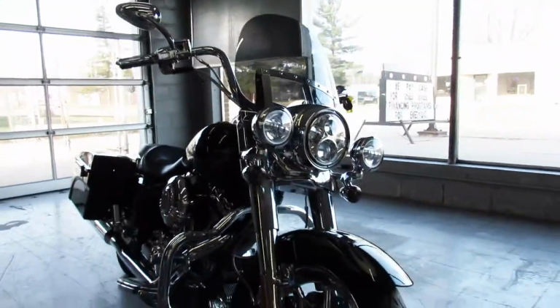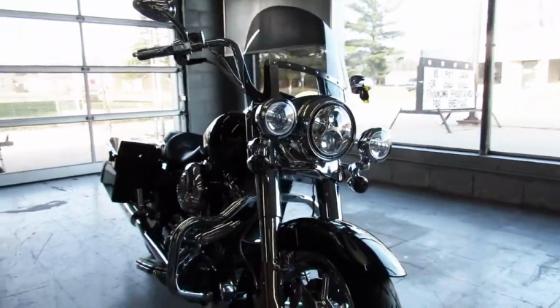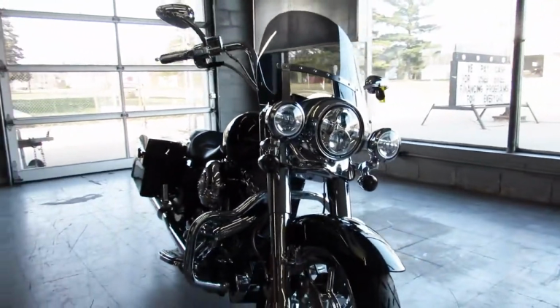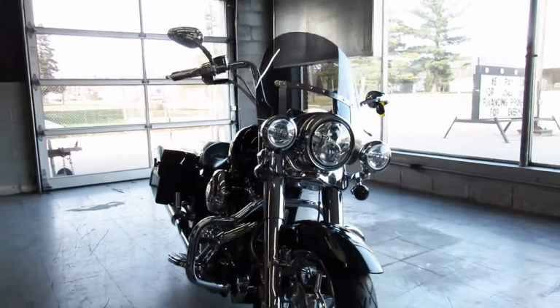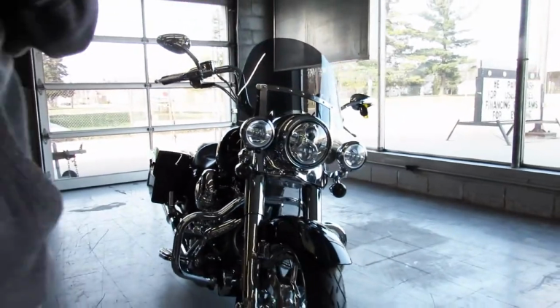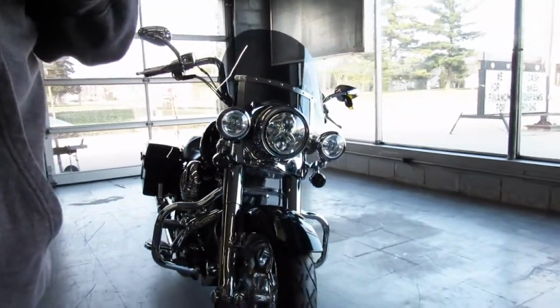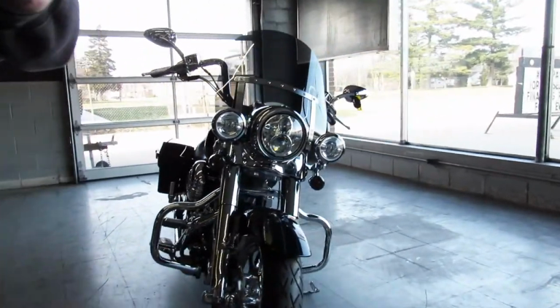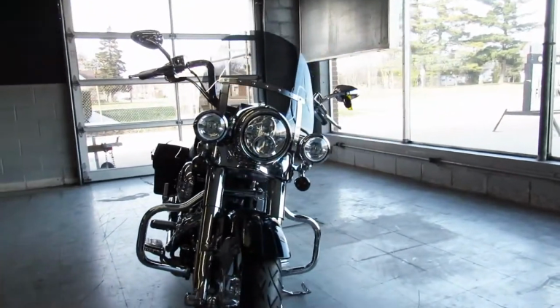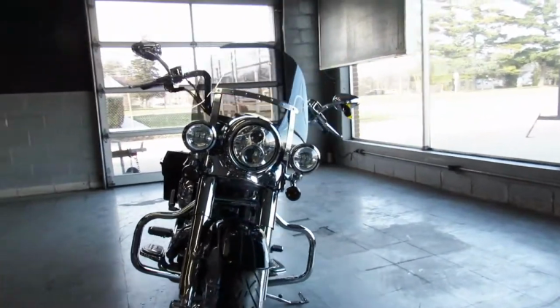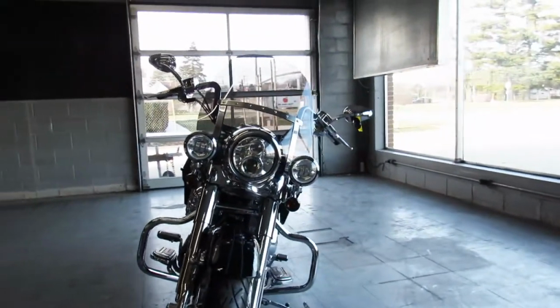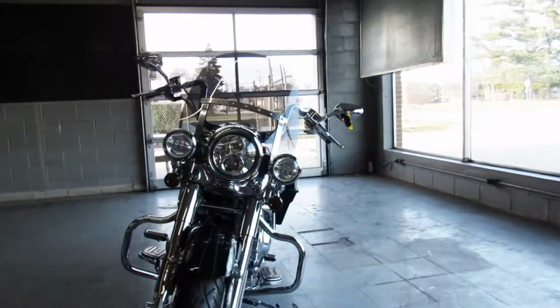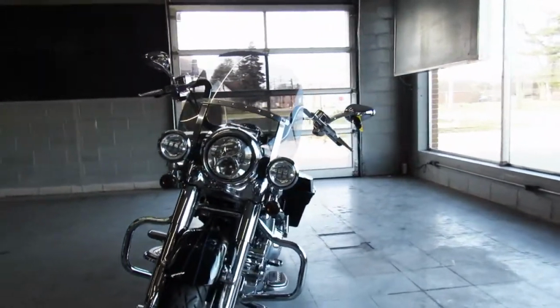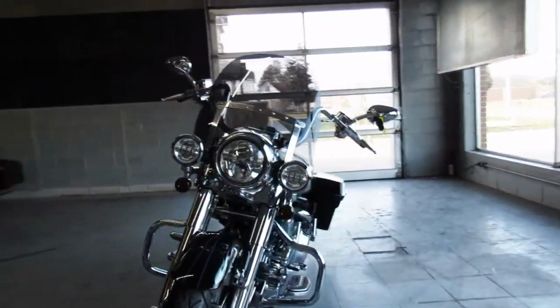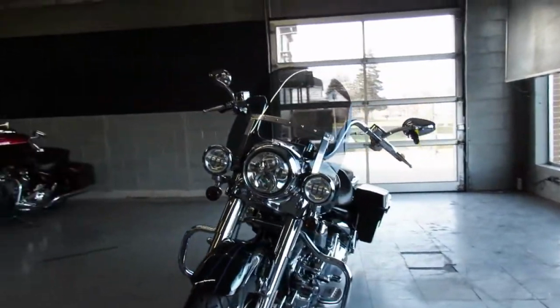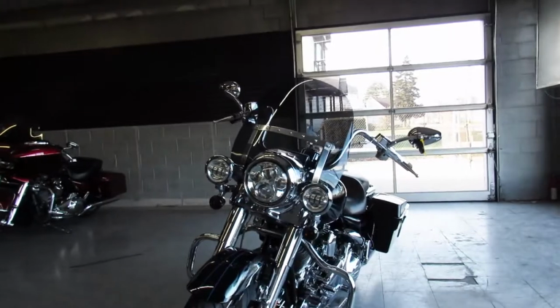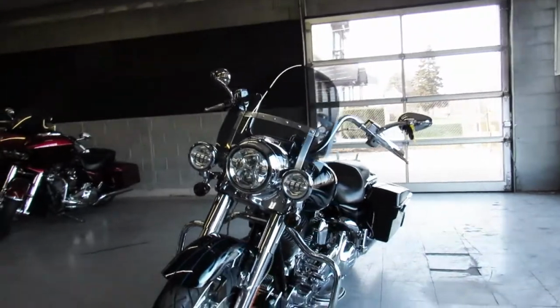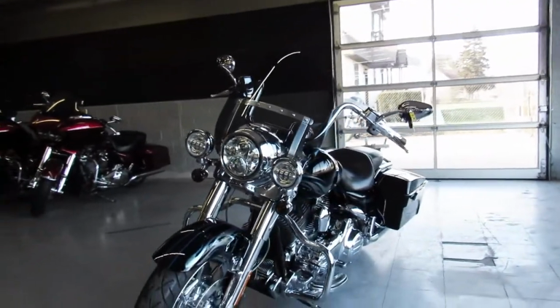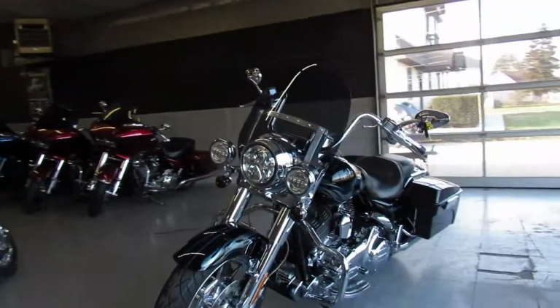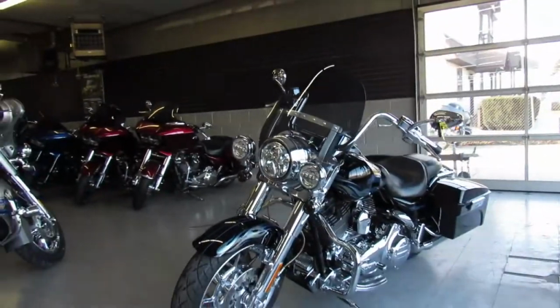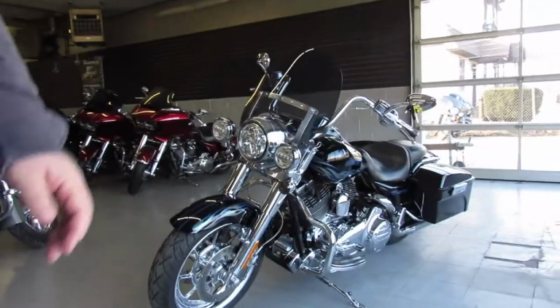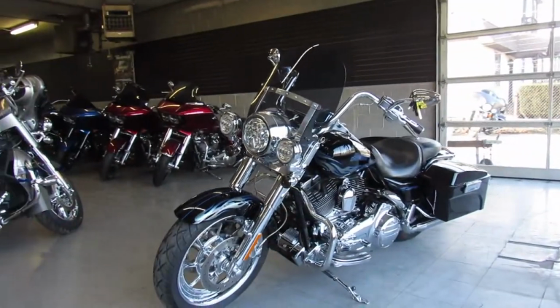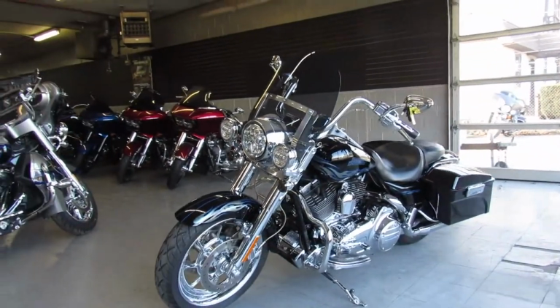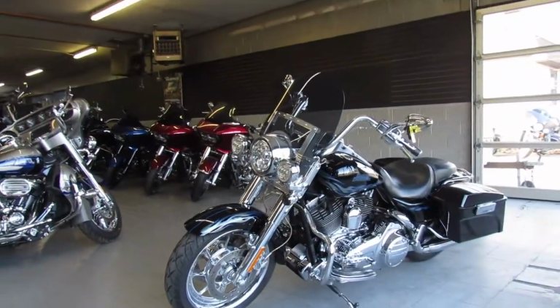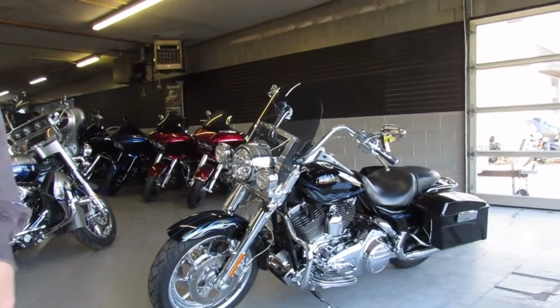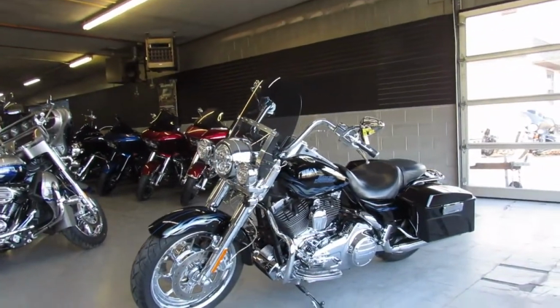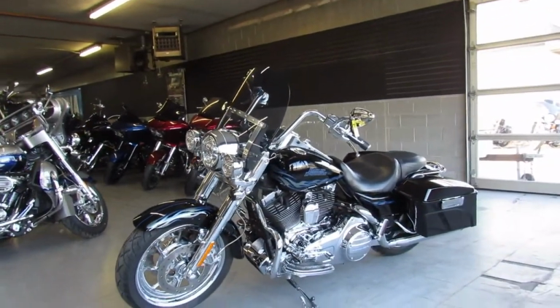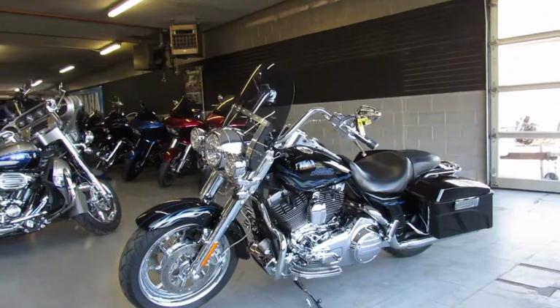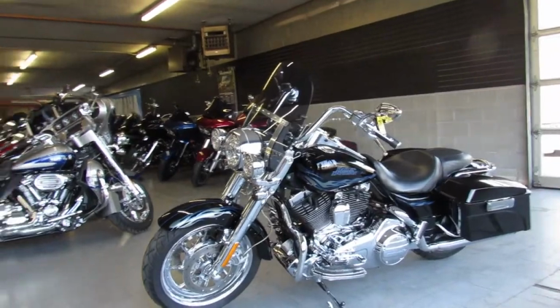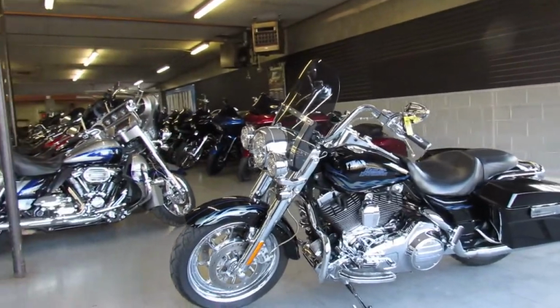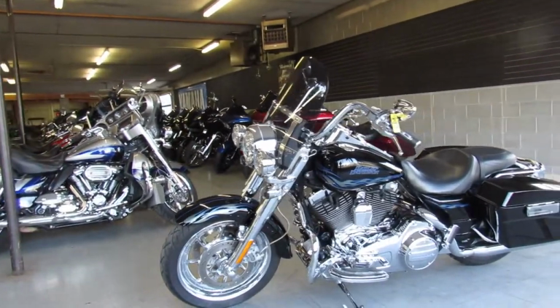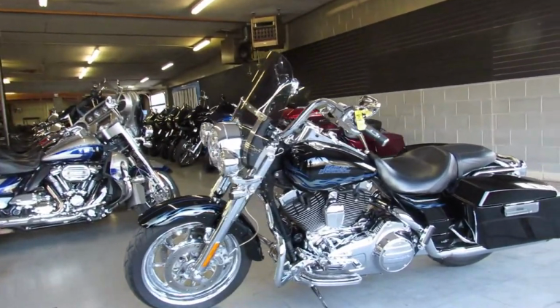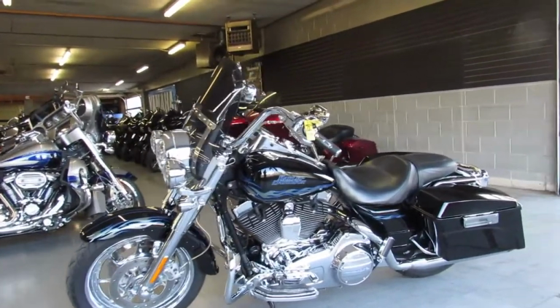2007 CVO Road King. Guaranteed financing here at ApprovalPowerSports.com — leases, trade-ins always welcome. Give us a call at 810-648-9500.